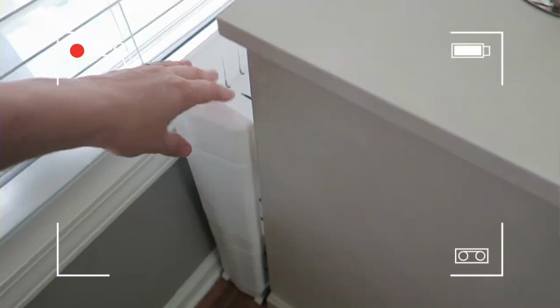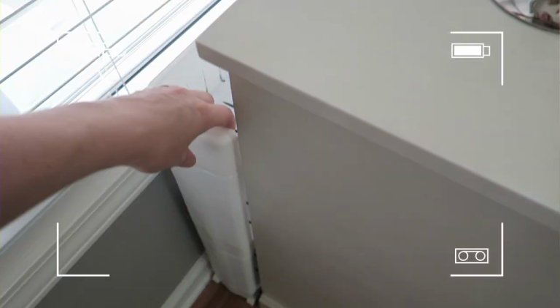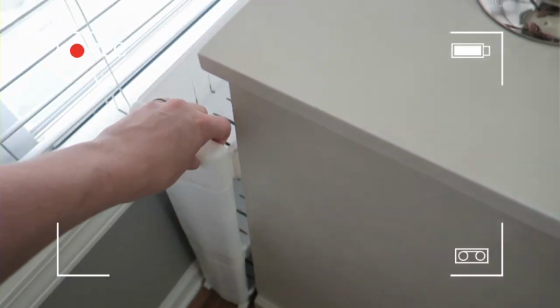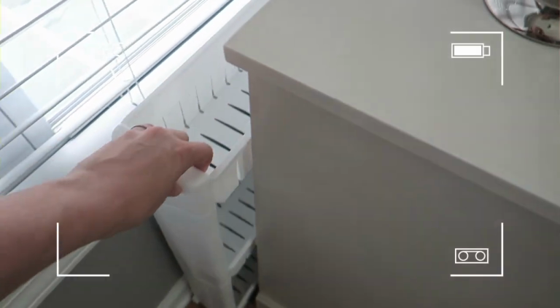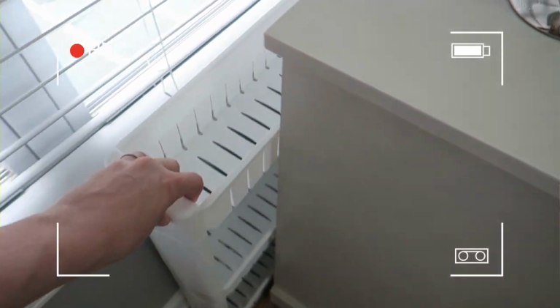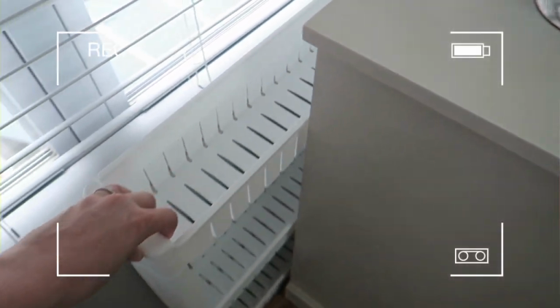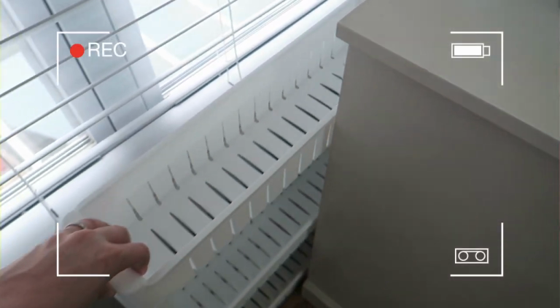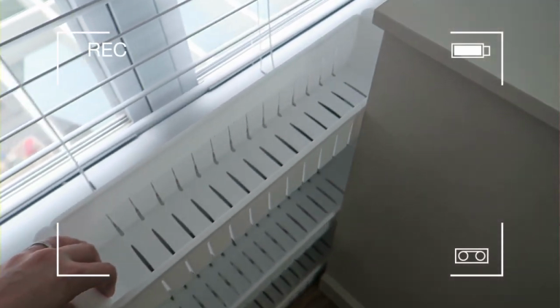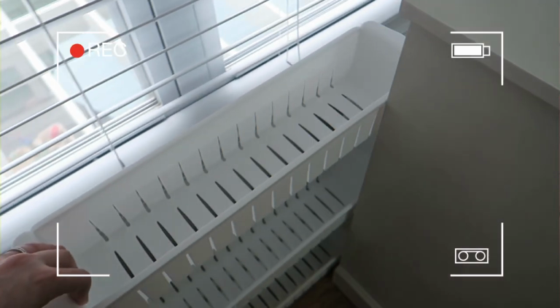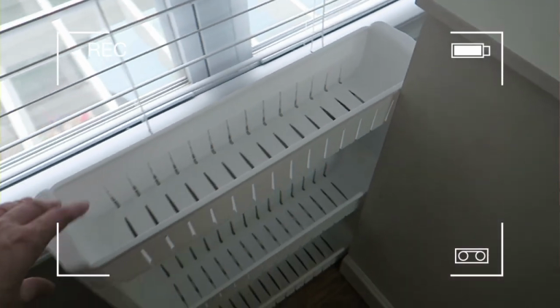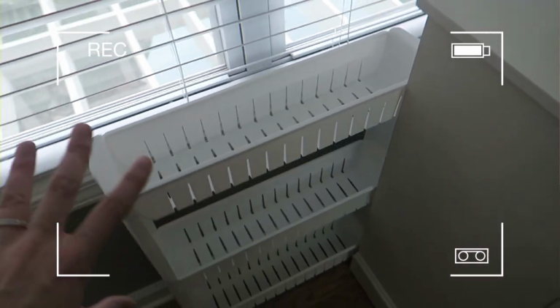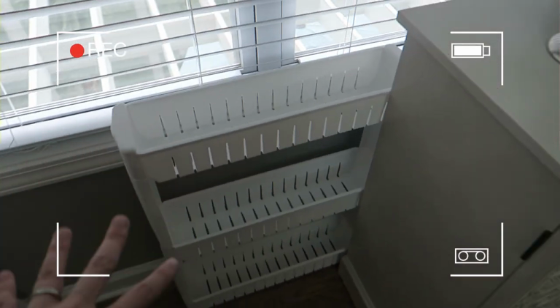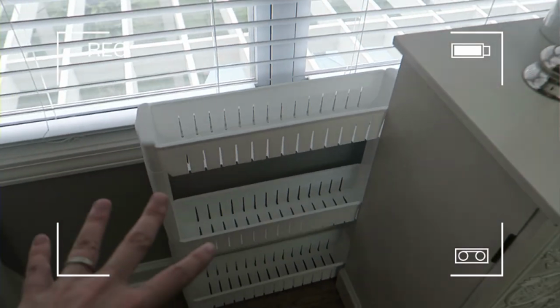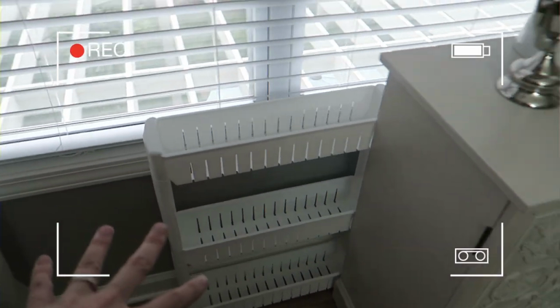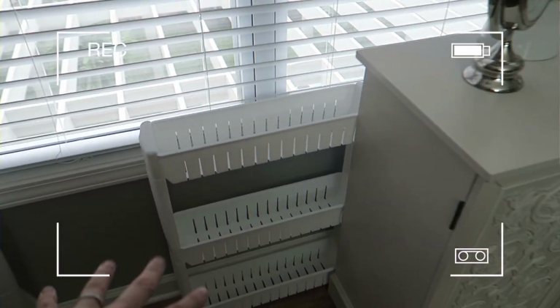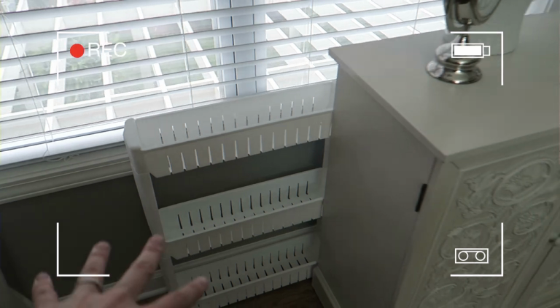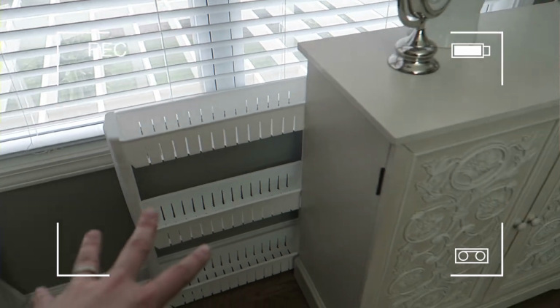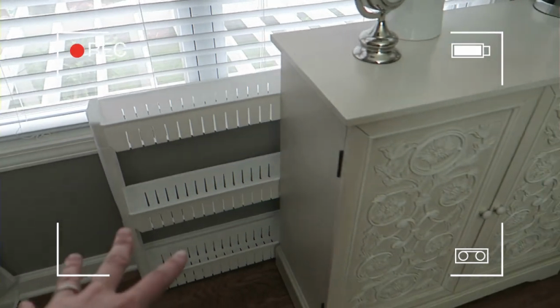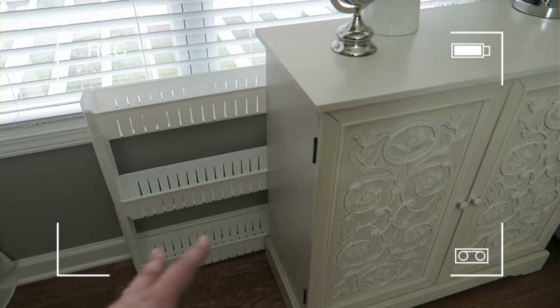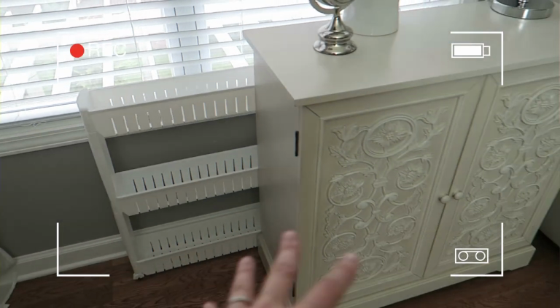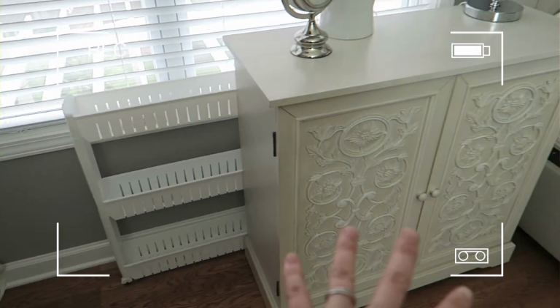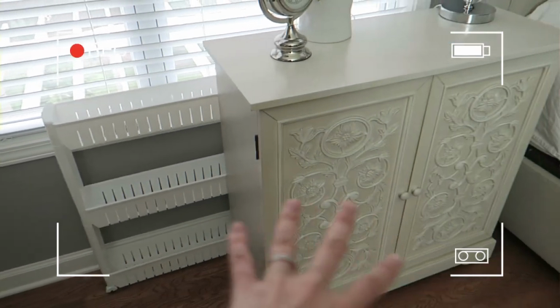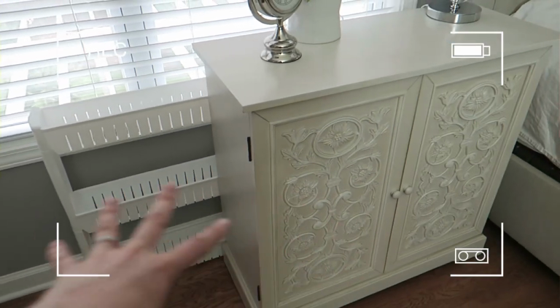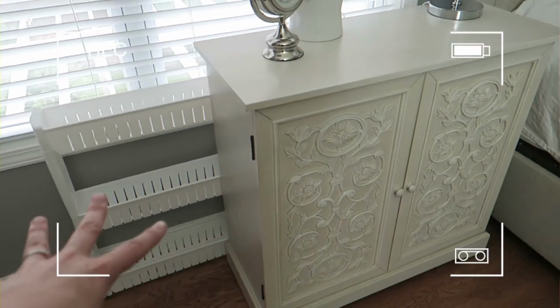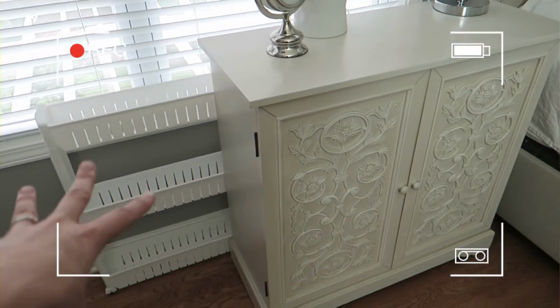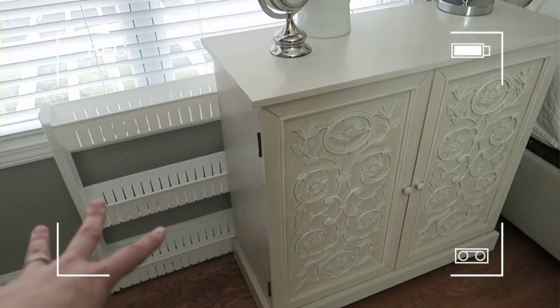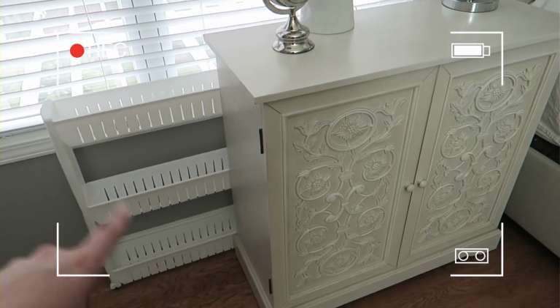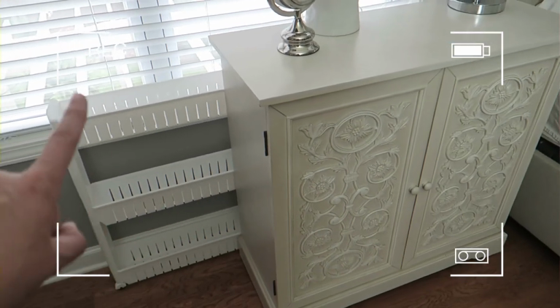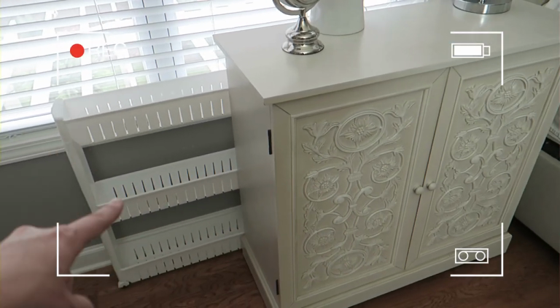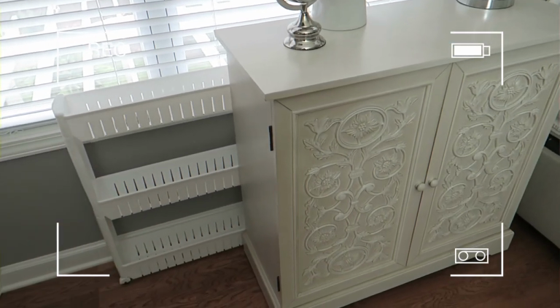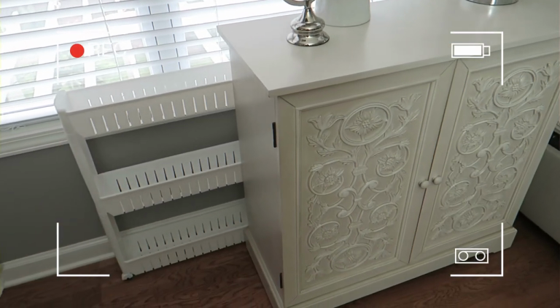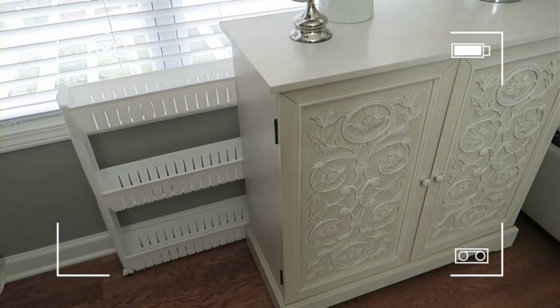These fit so well behind dressers, cabinets — places you ordinarily wouldn't be able to hide stuff — but now you have entirely new storage on a super affordable budget.